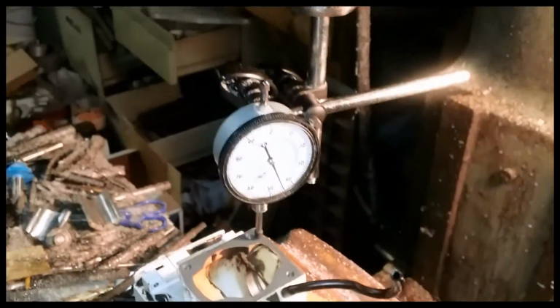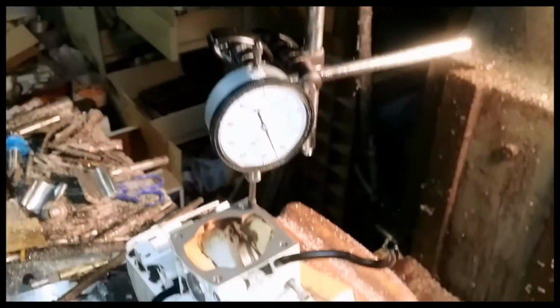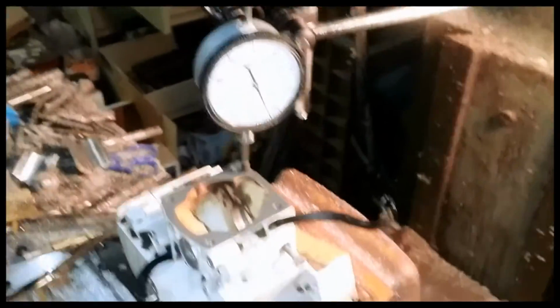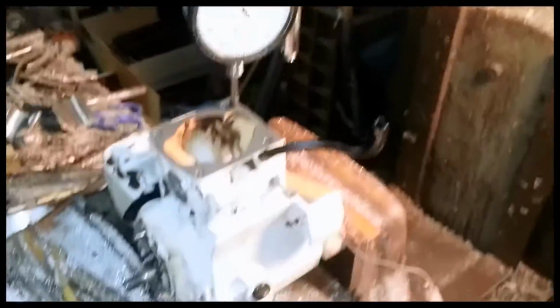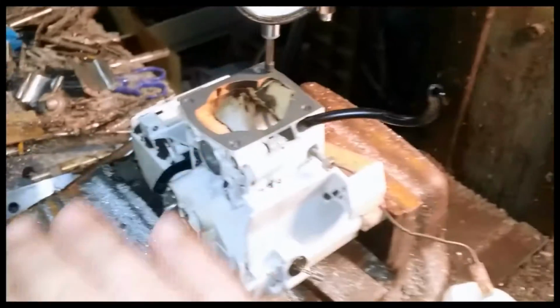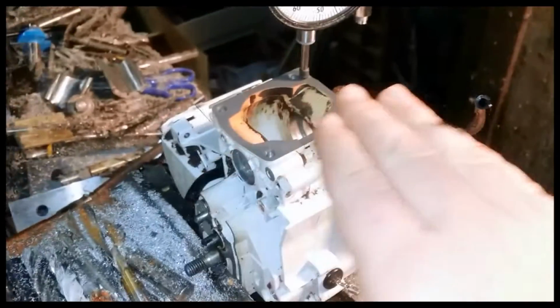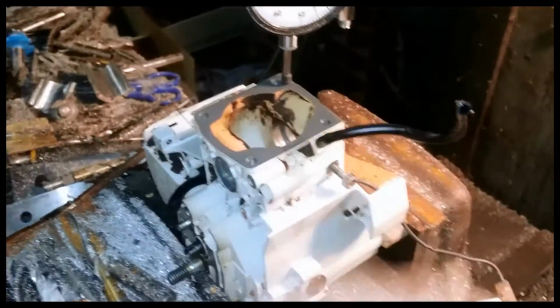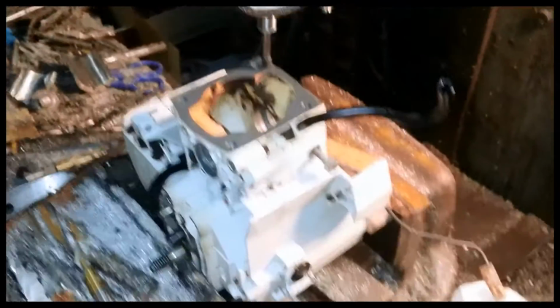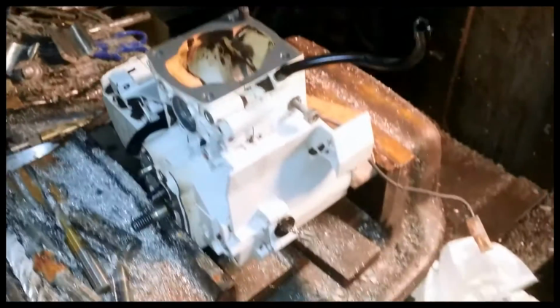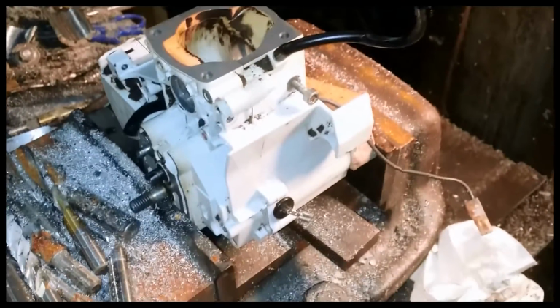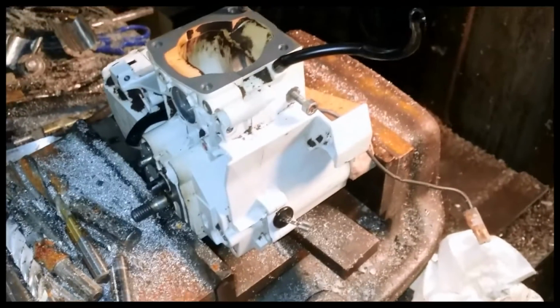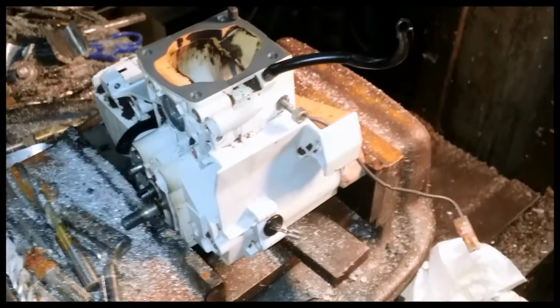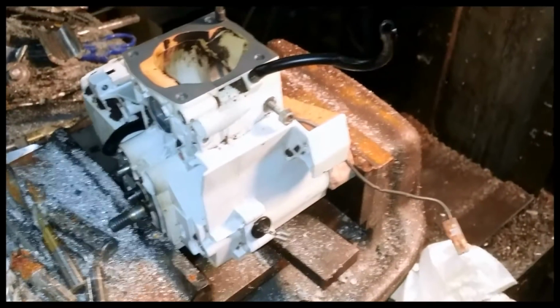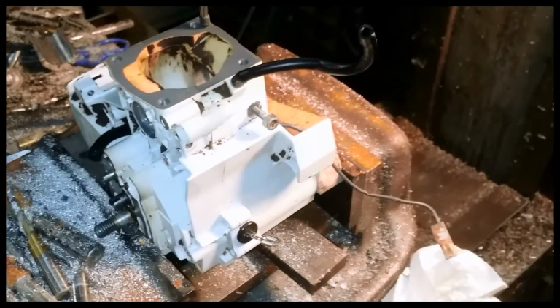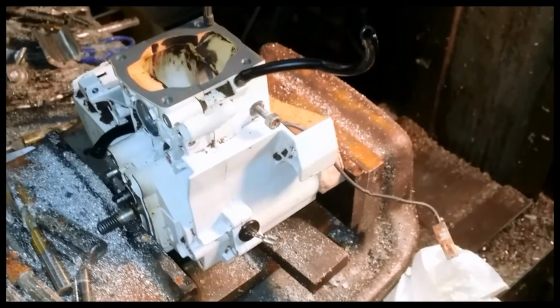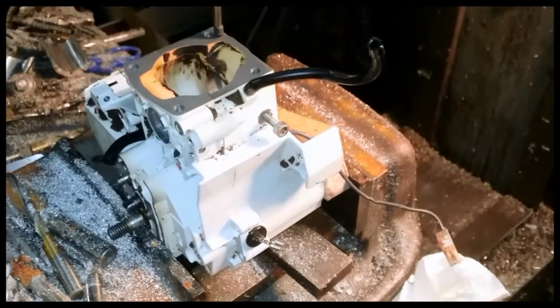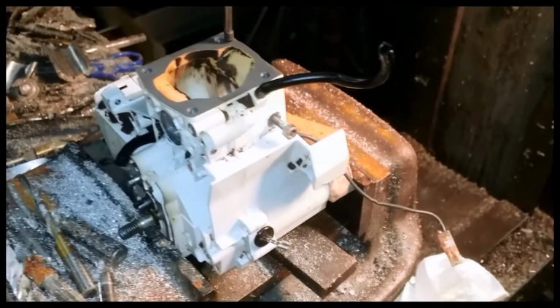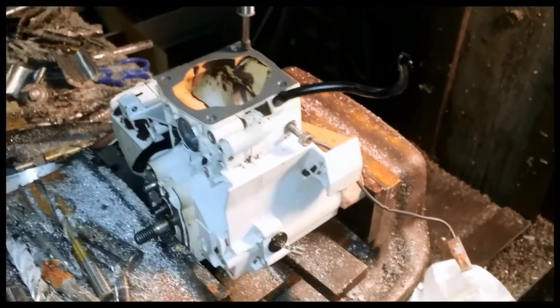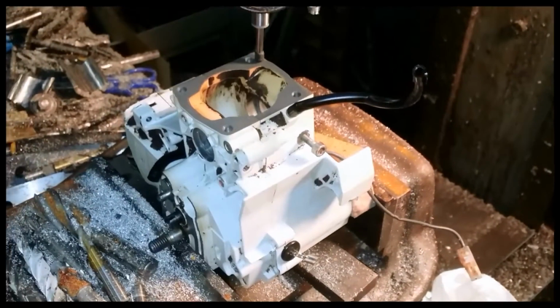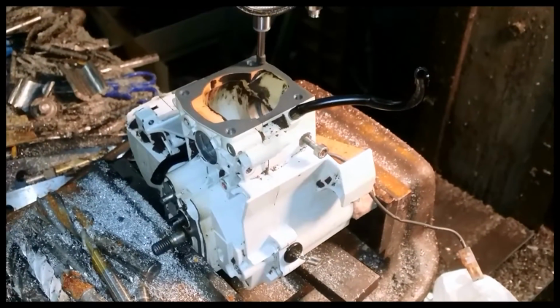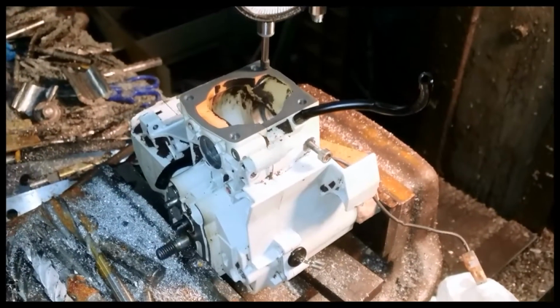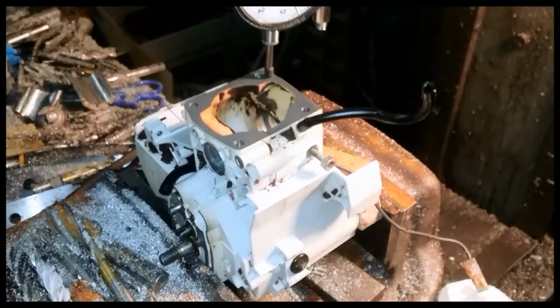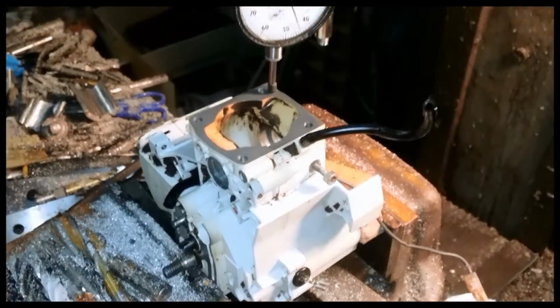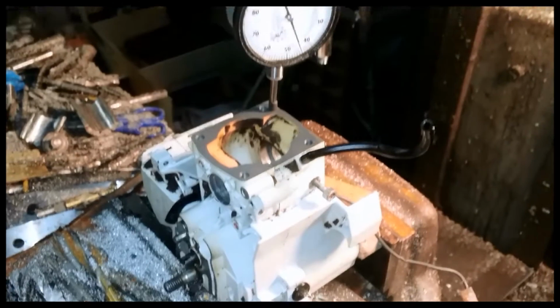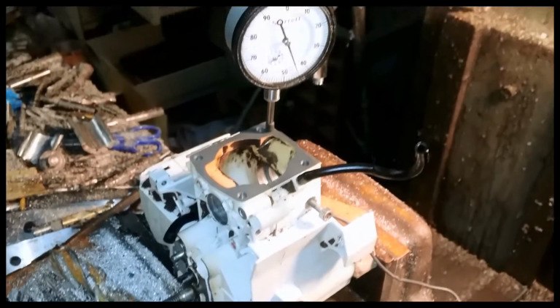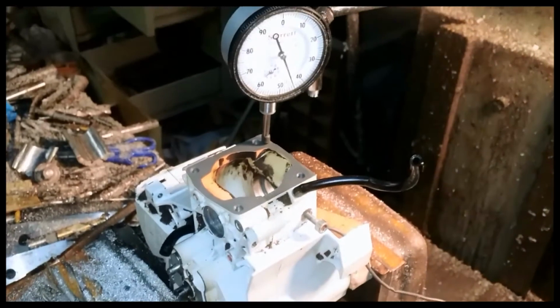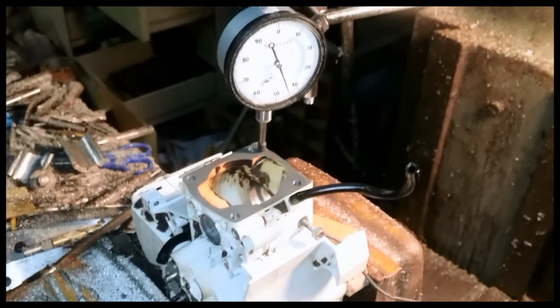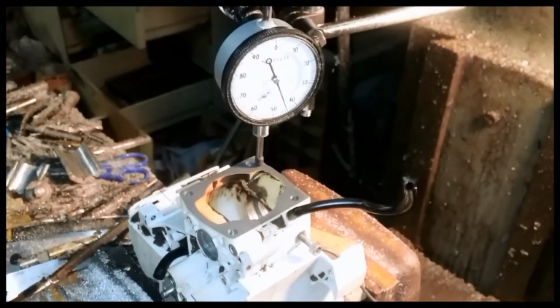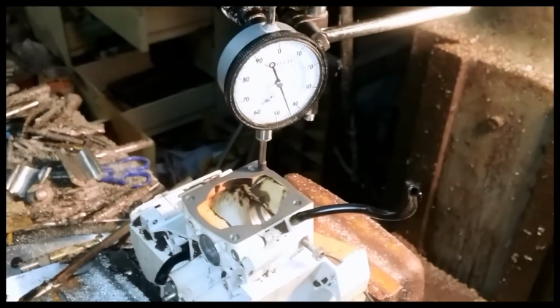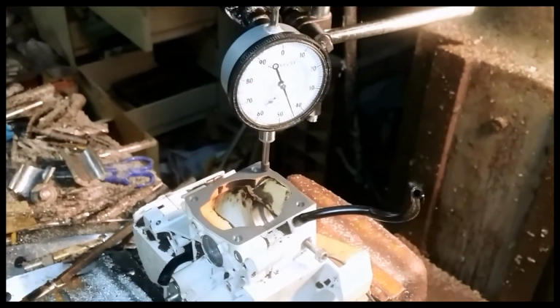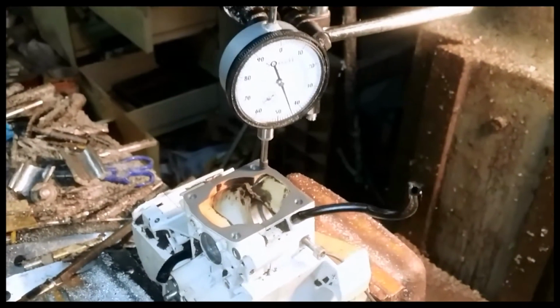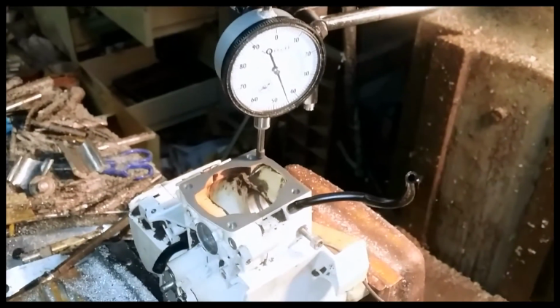So I'm going to deck this — fifteen thousandths. Not going to cut that much off. And I'll try to film a little bit of that.